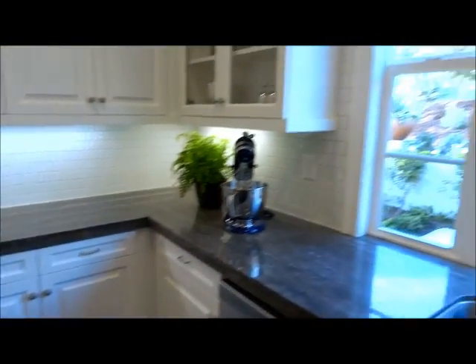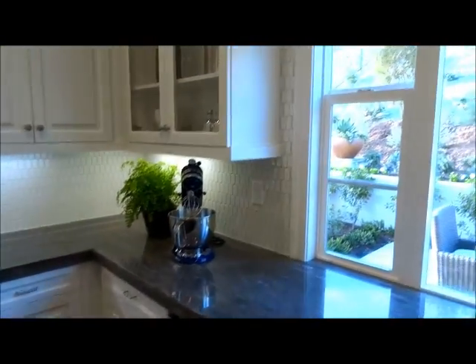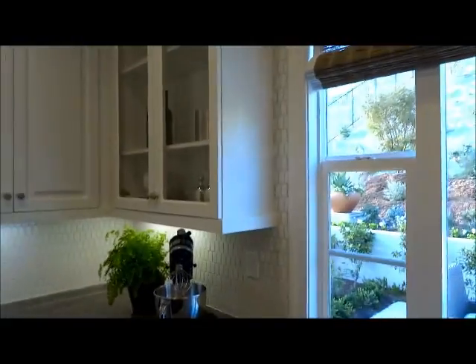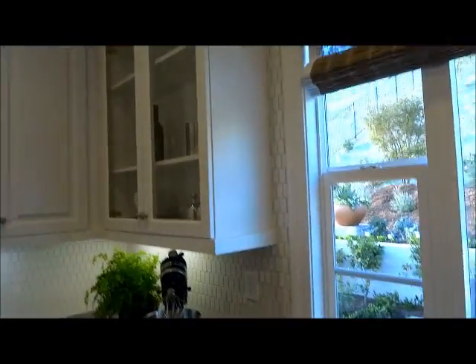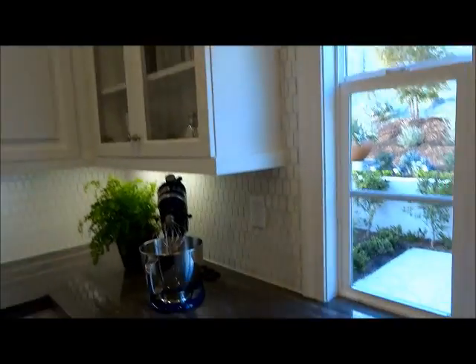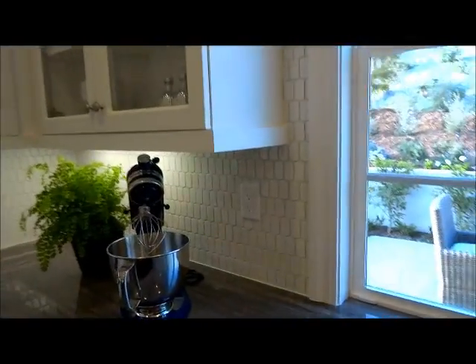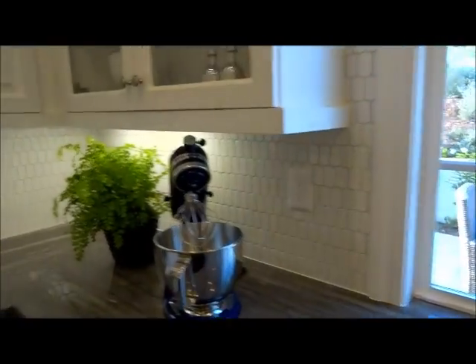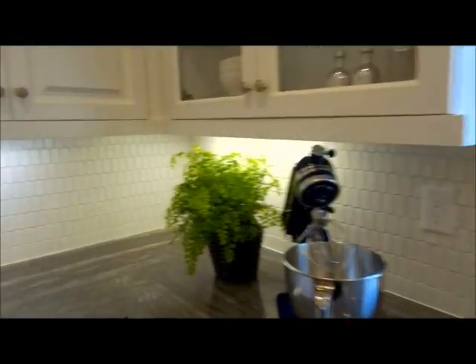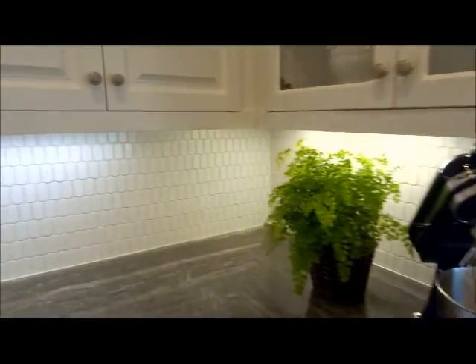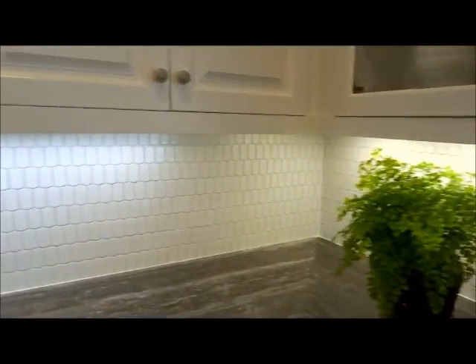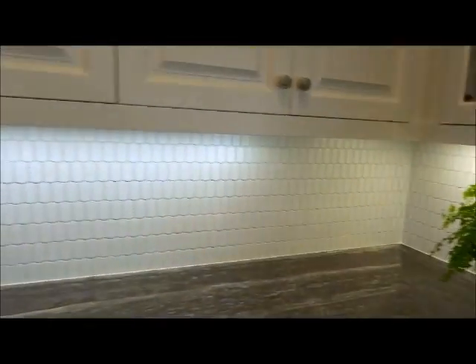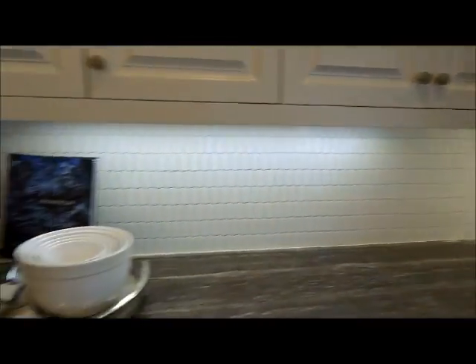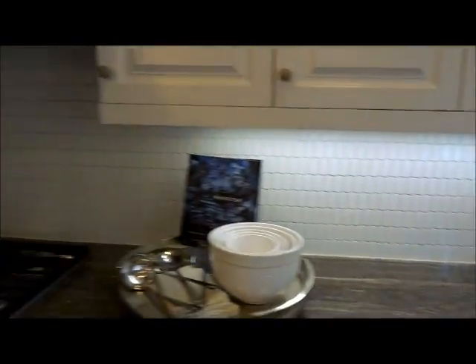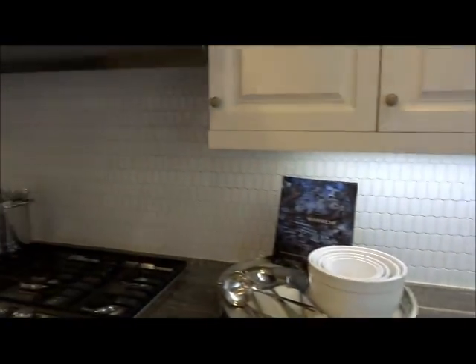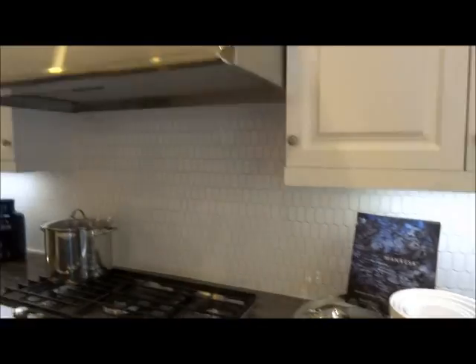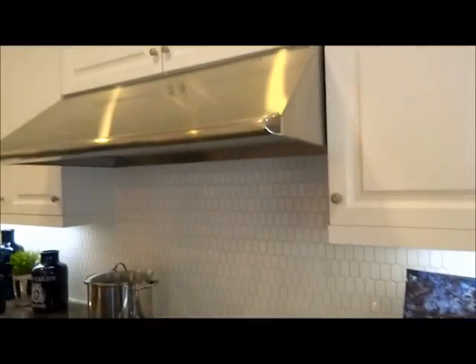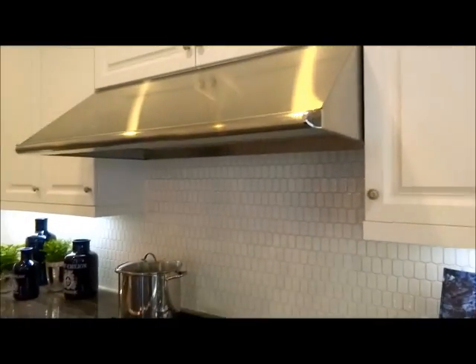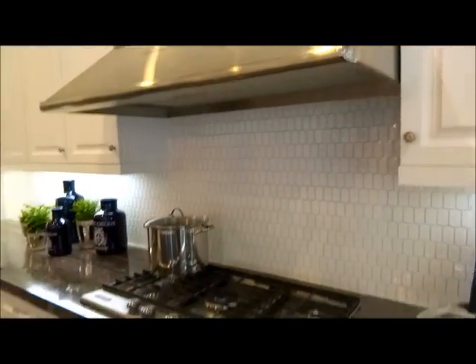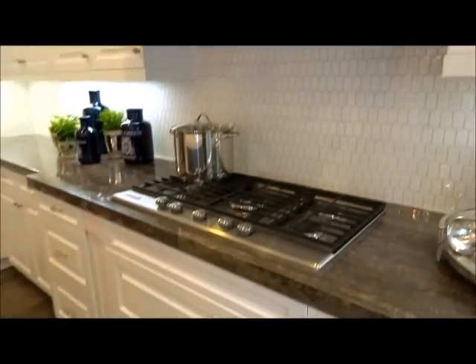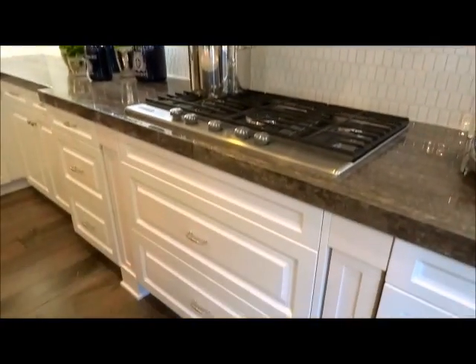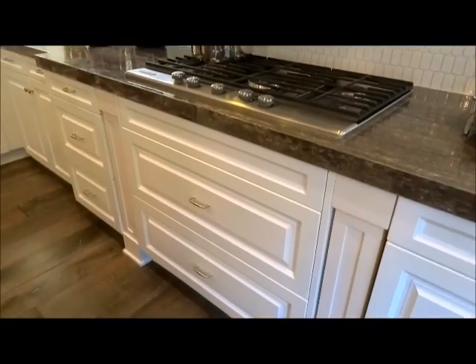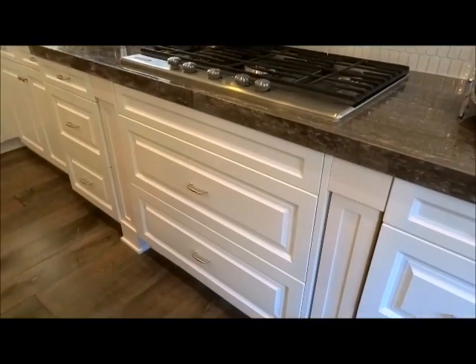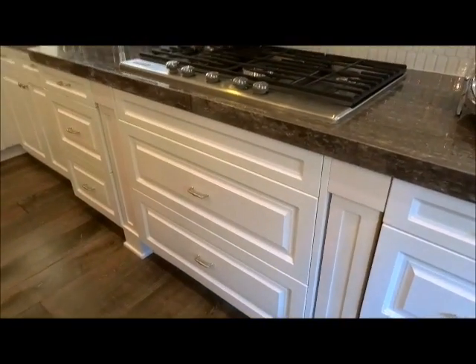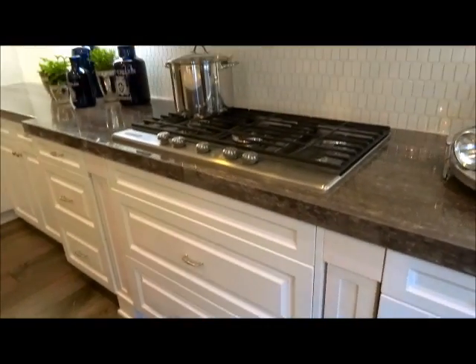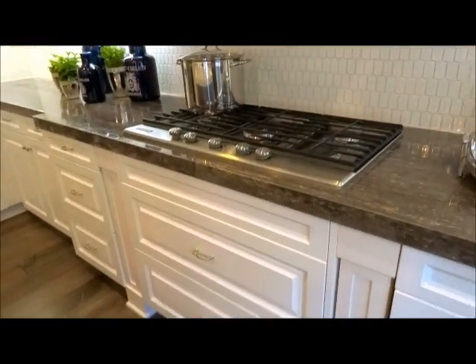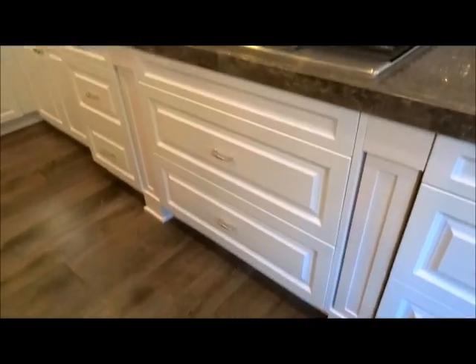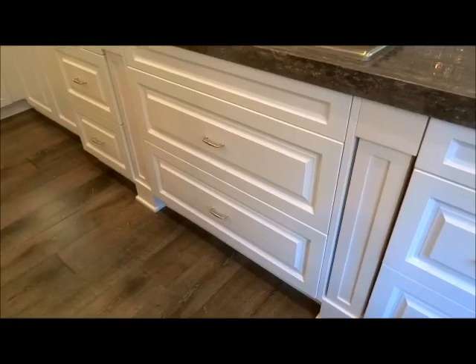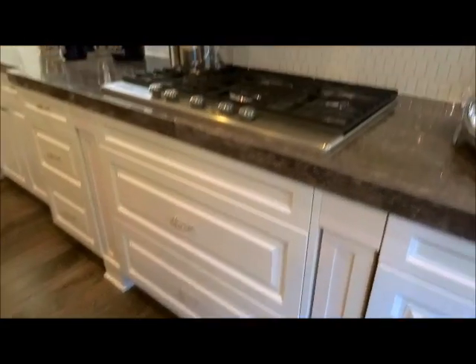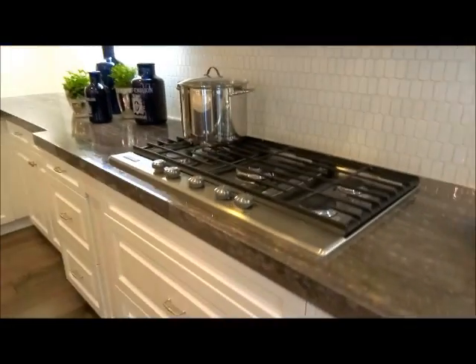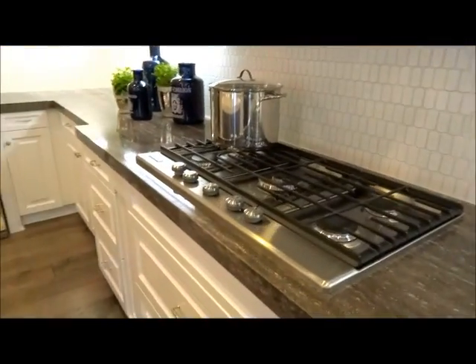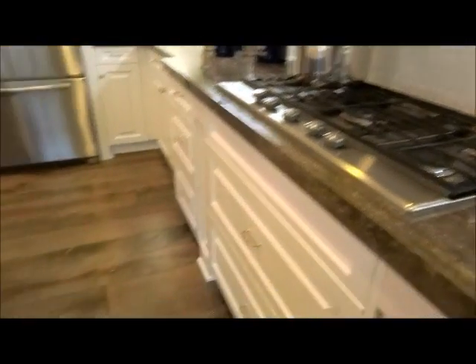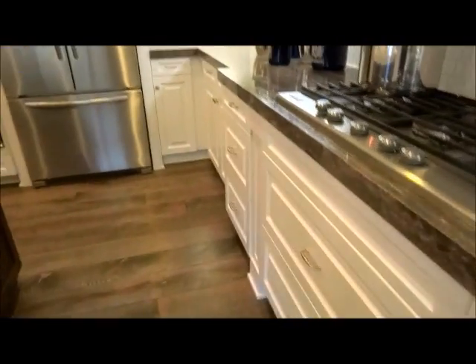Oh, that tile backsplash is all extra. Slide in that Wolf stove and oven combo right there.